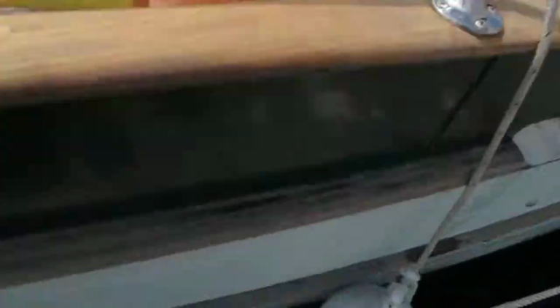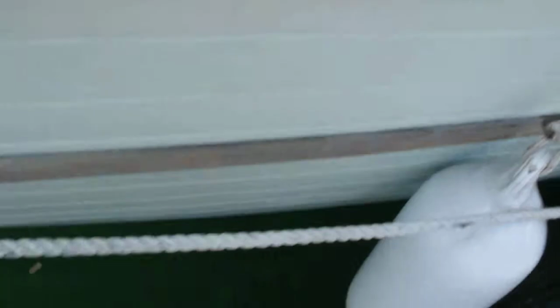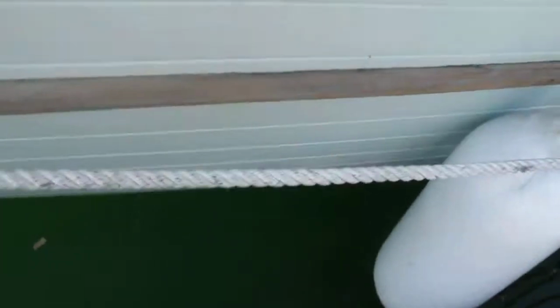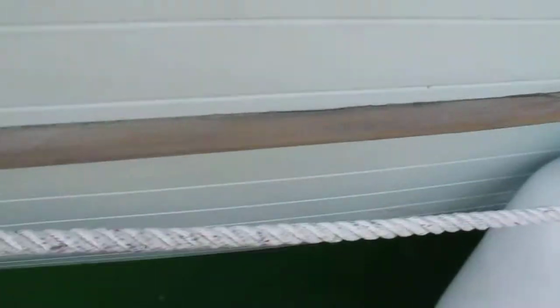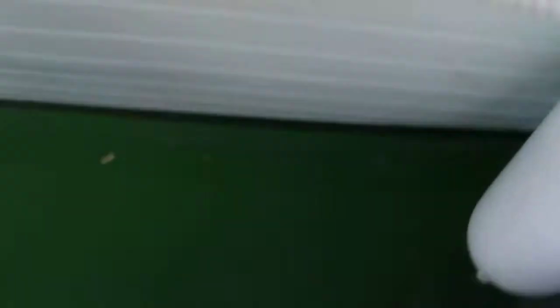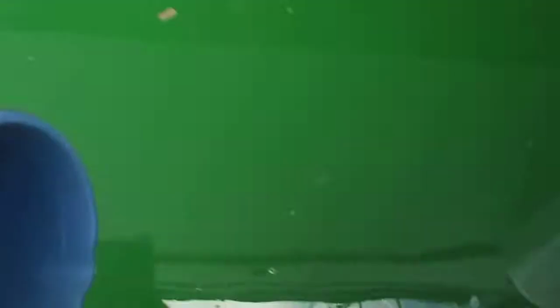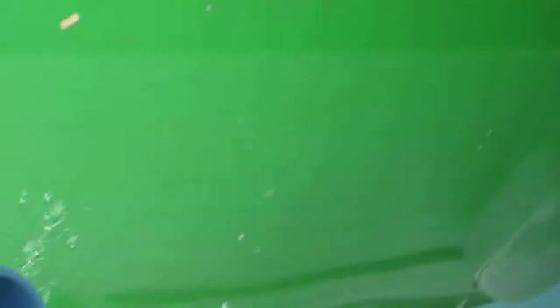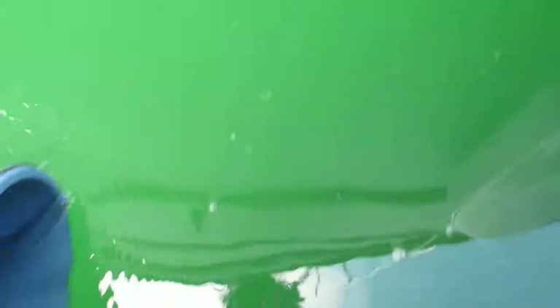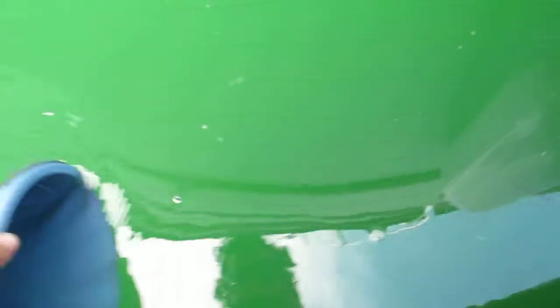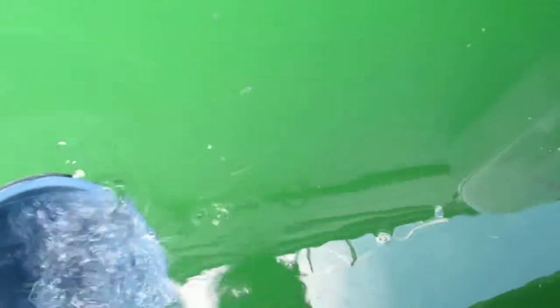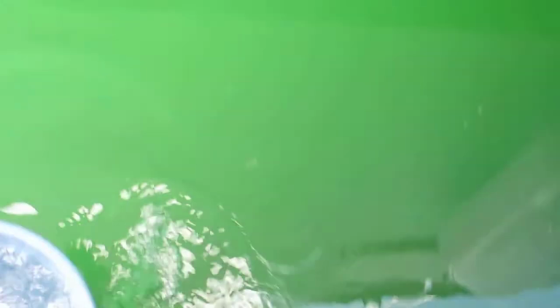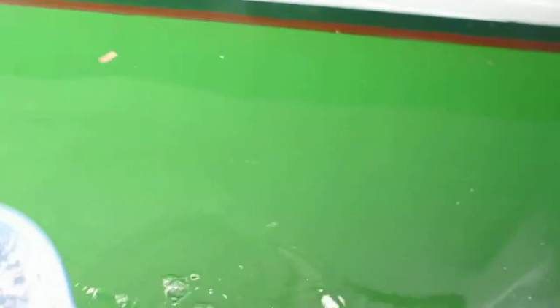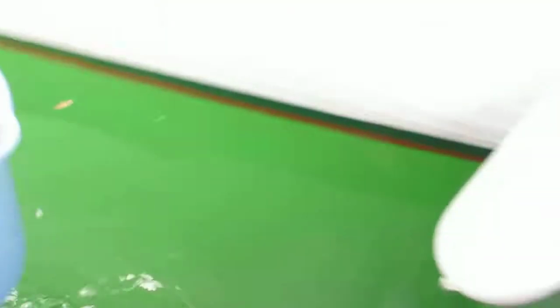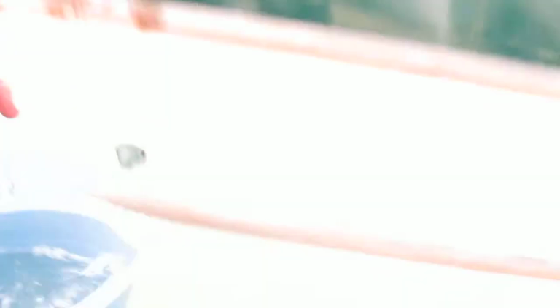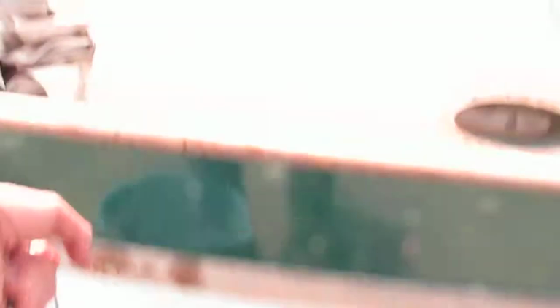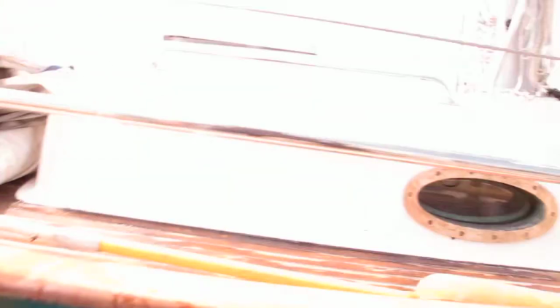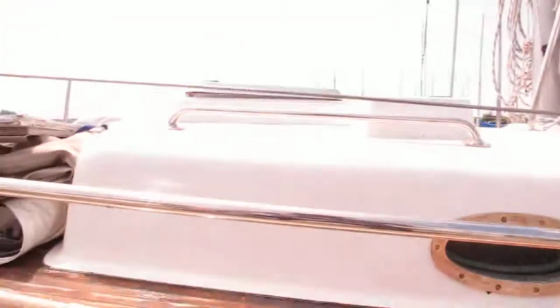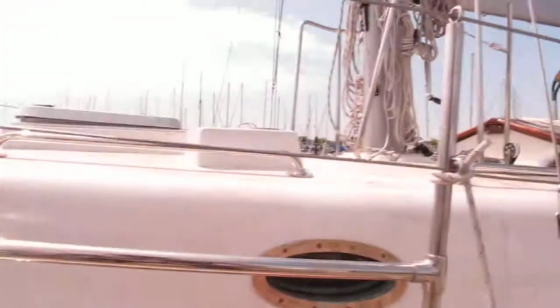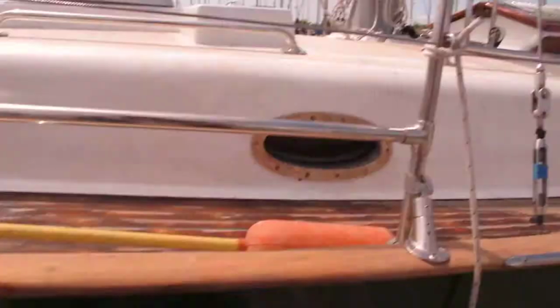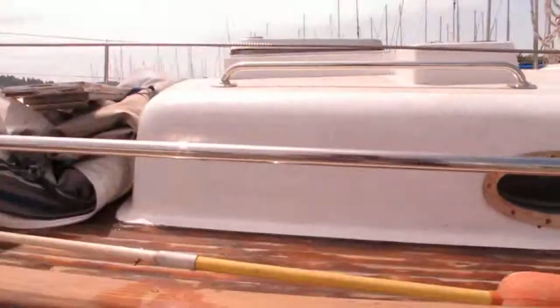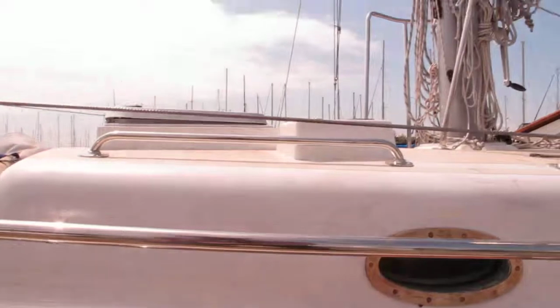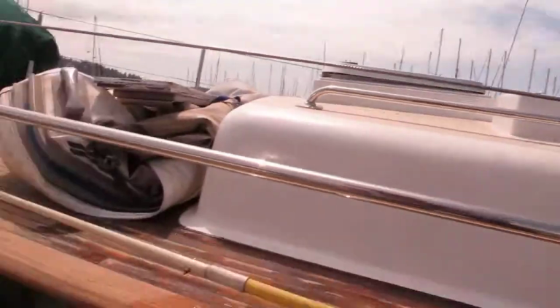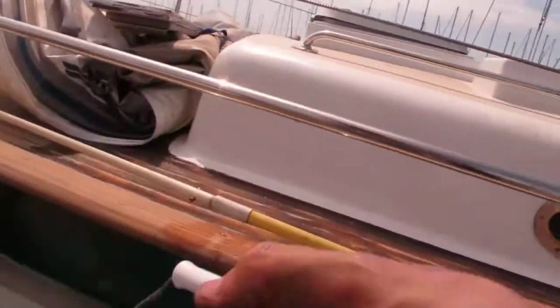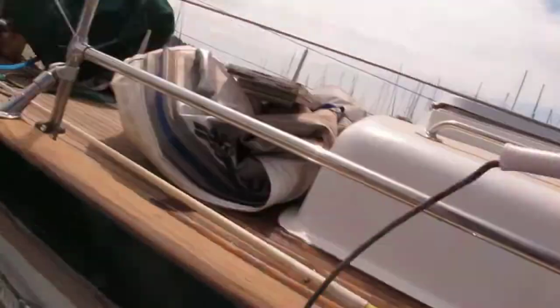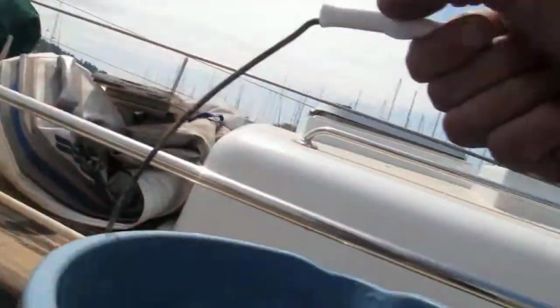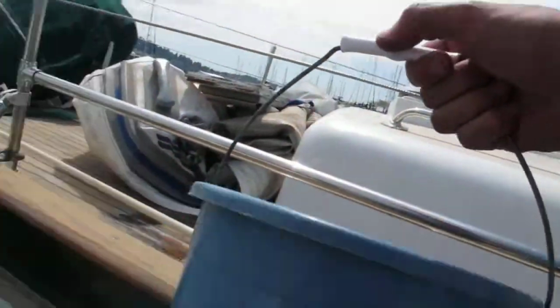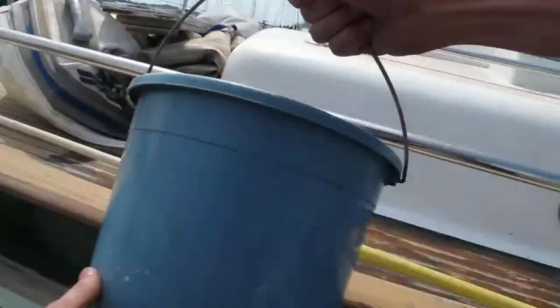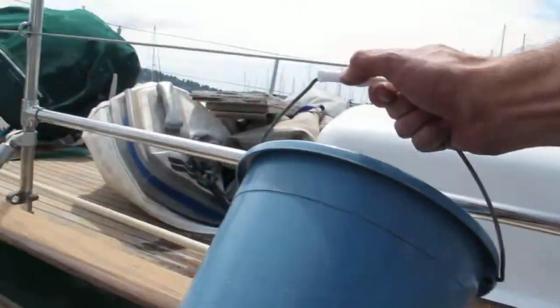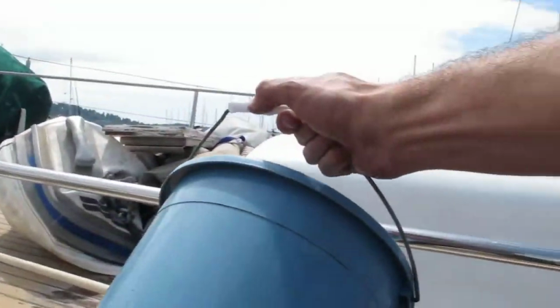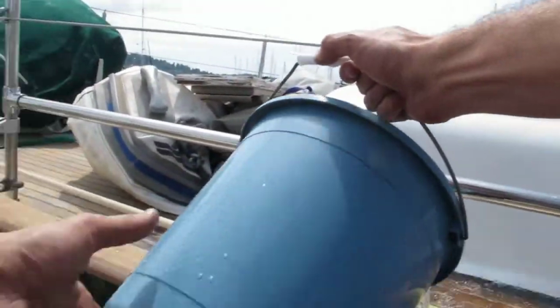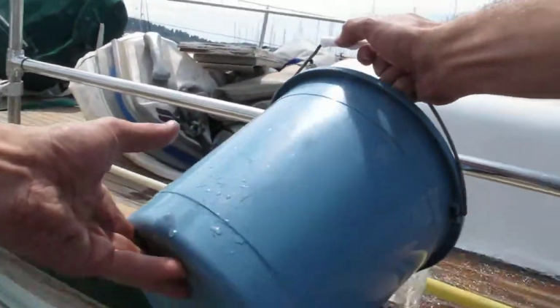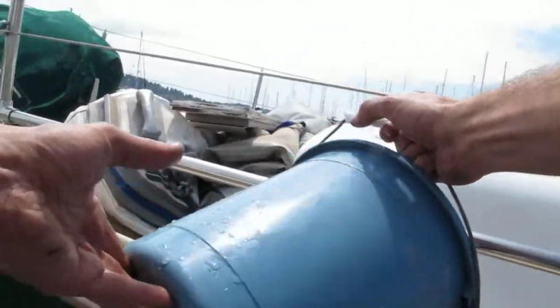I want to show you something — that's why I'm doing this little video. I'm filling this bucket up with water and, using both hands, I'm essentially pouring it on the foredeck here.